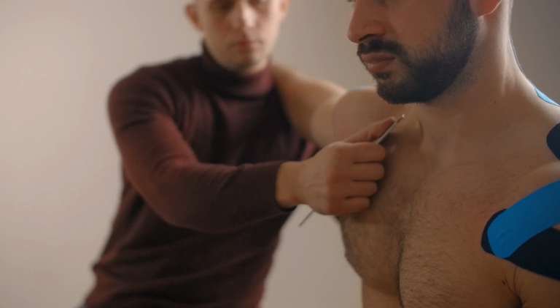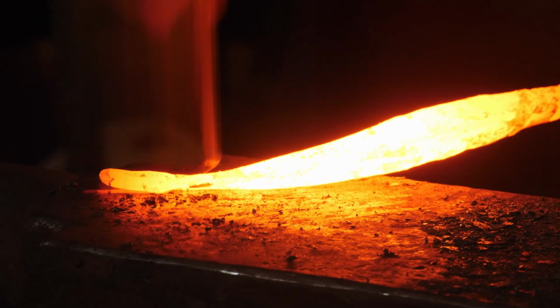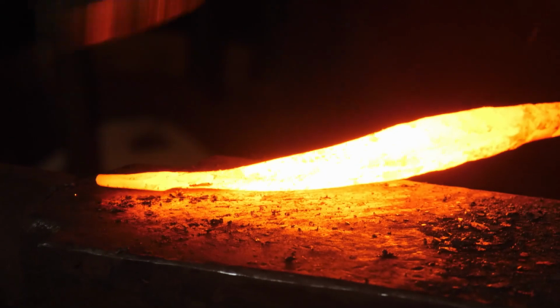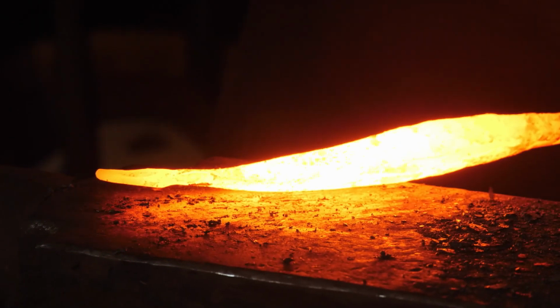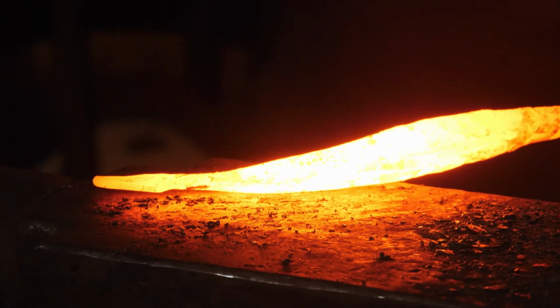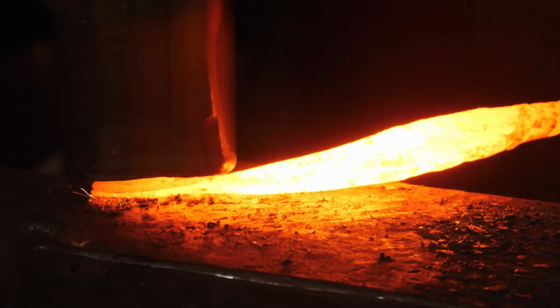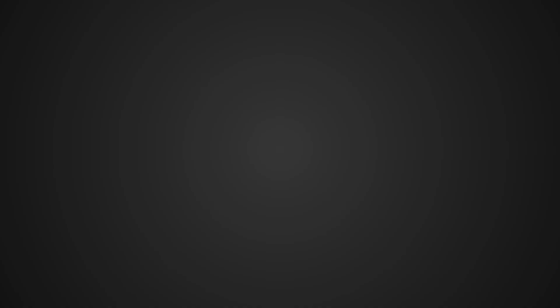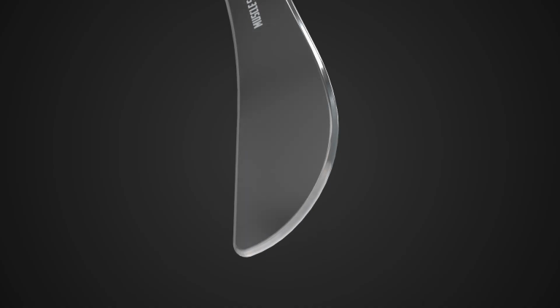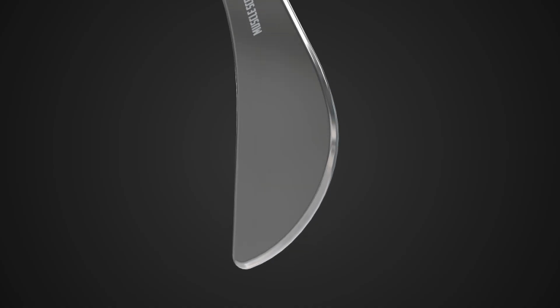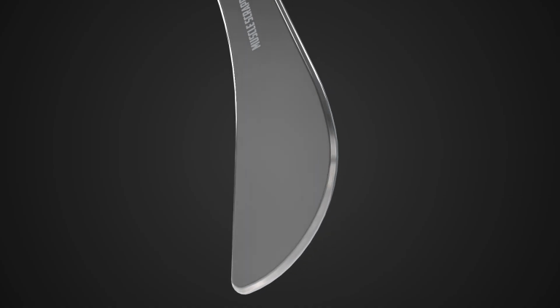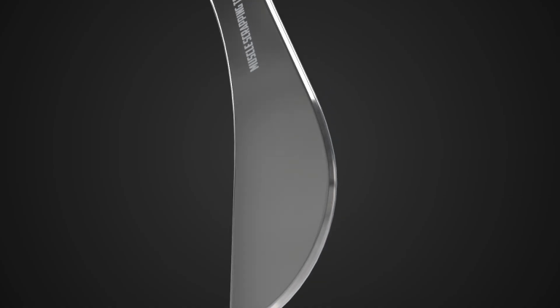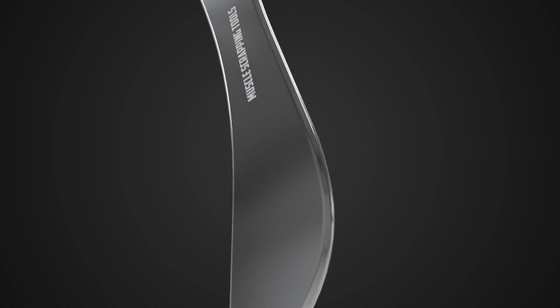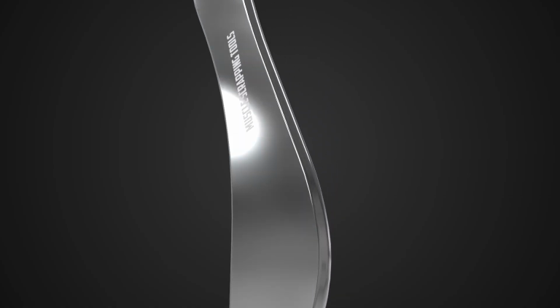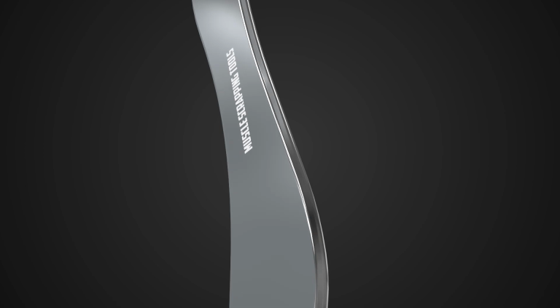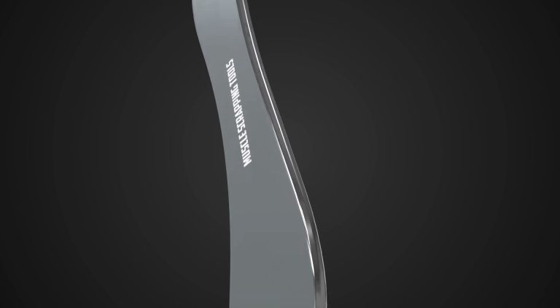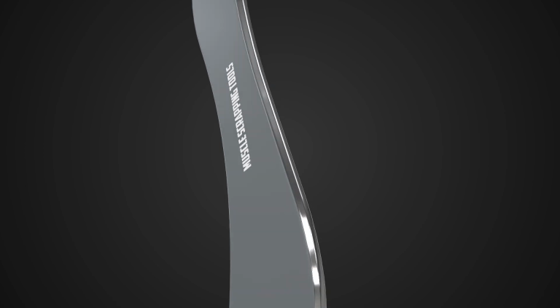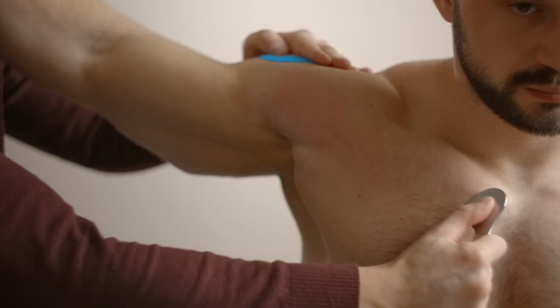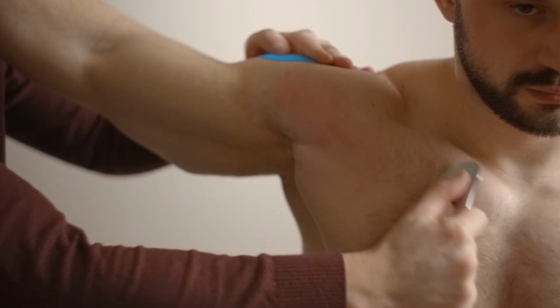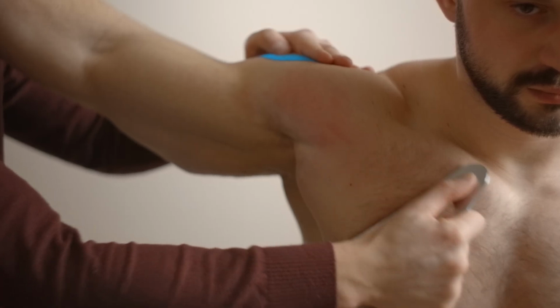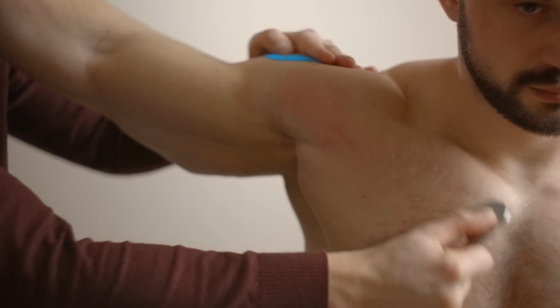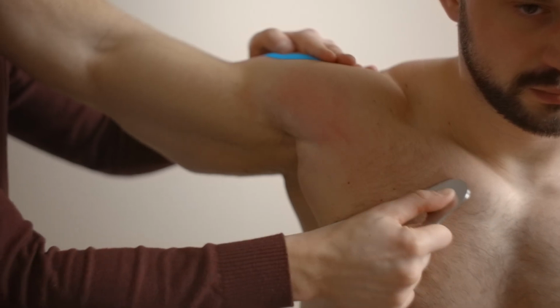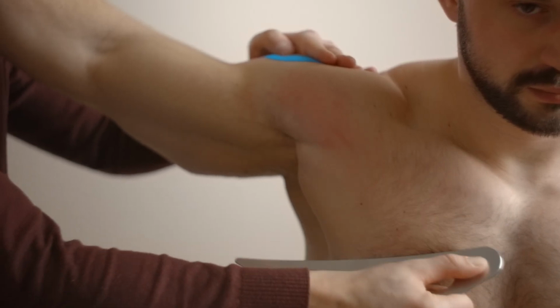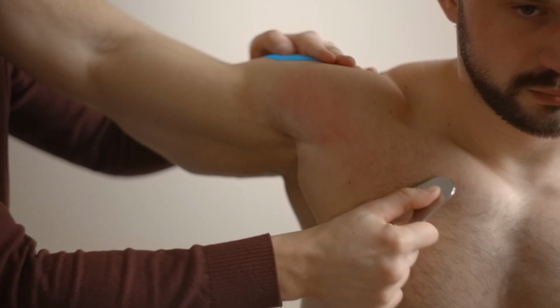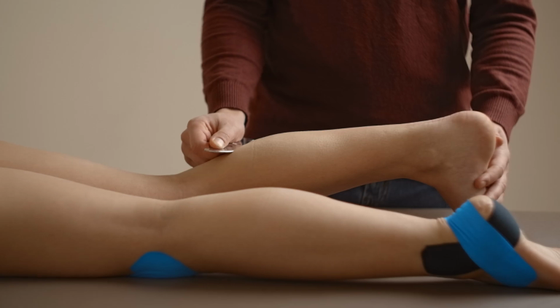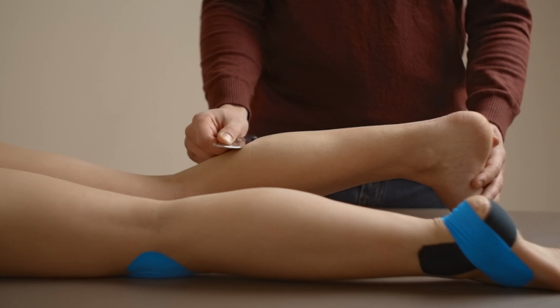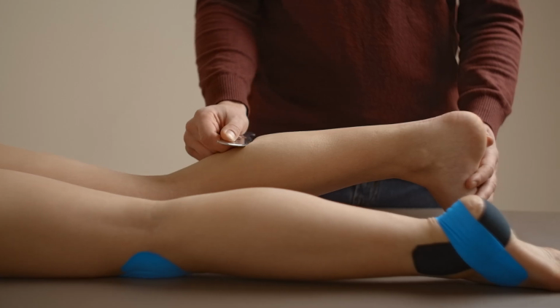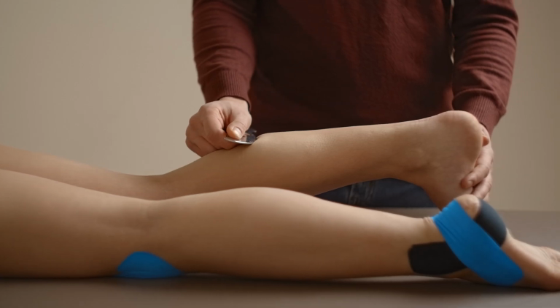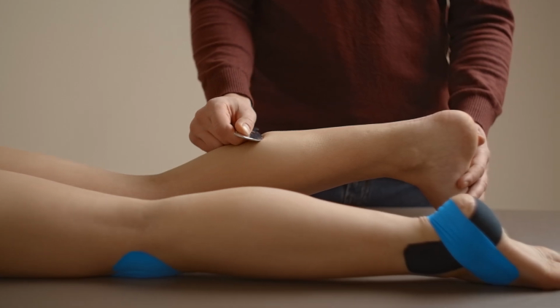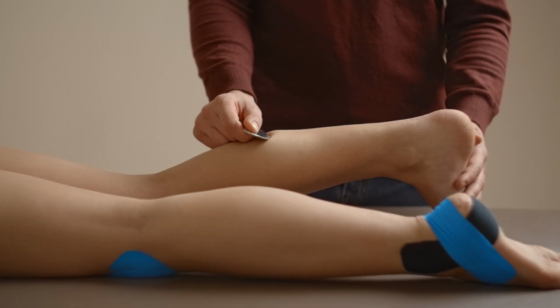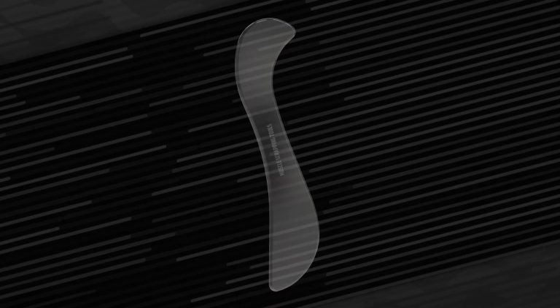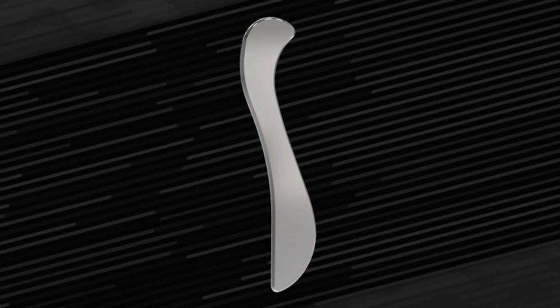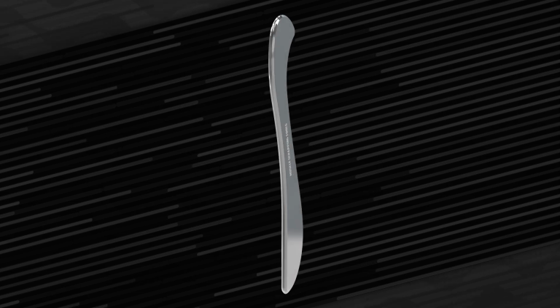Crafted from durable, forged stainless steel, this tool is built to last, making it a reliable part of your daily routine. Experience relief and recovery with every scrape. Your muscles will thank you.